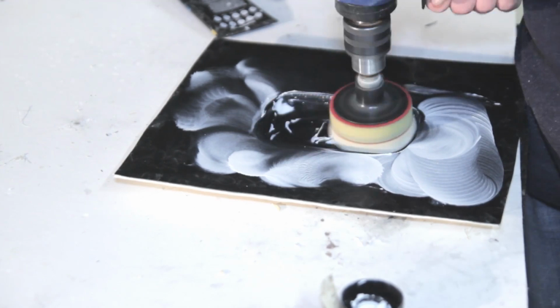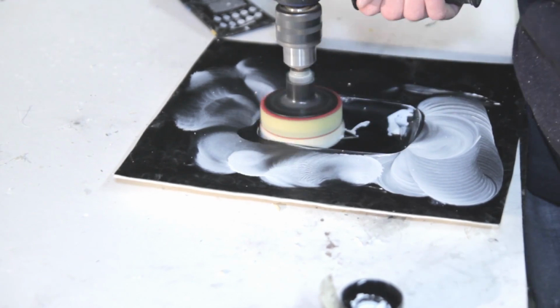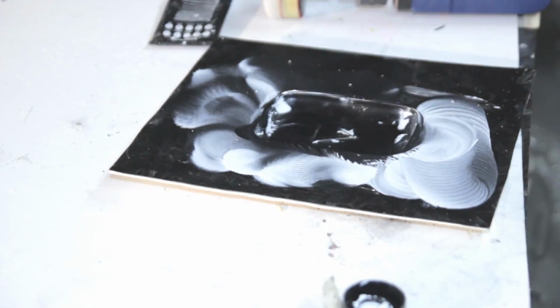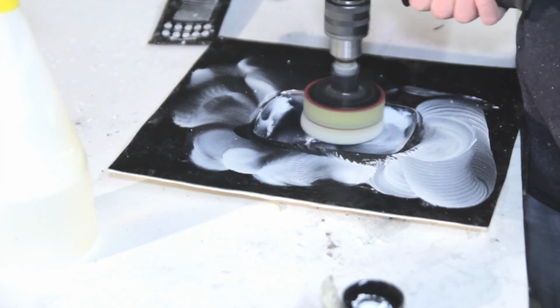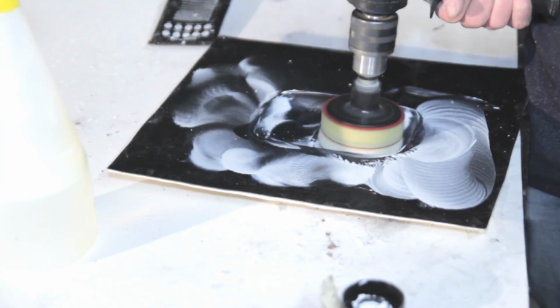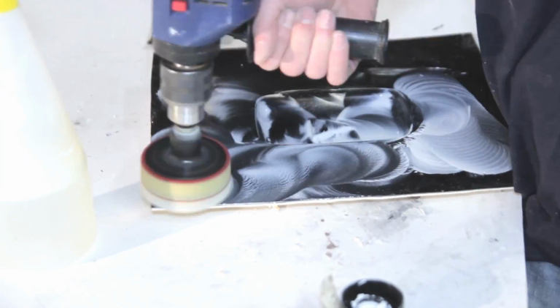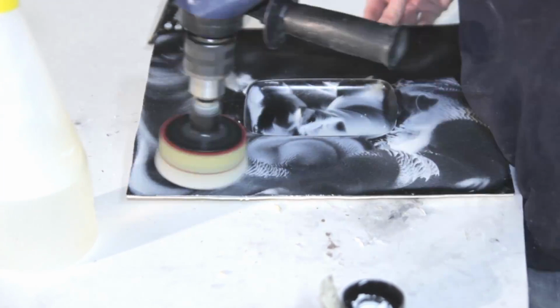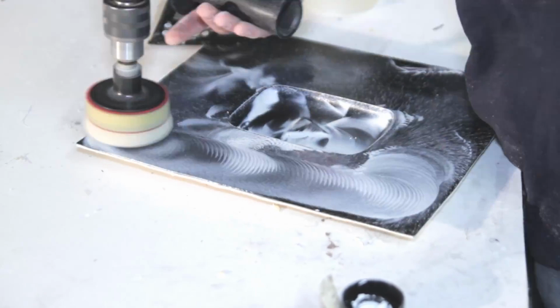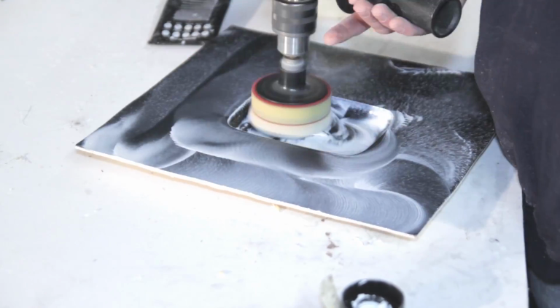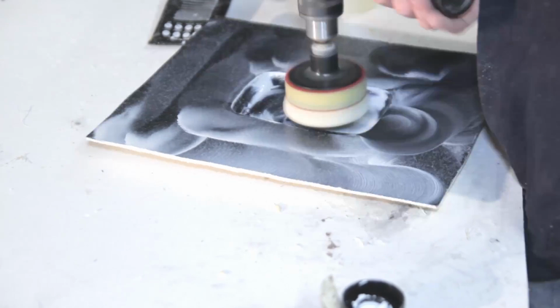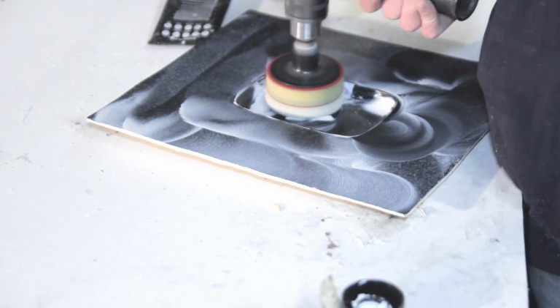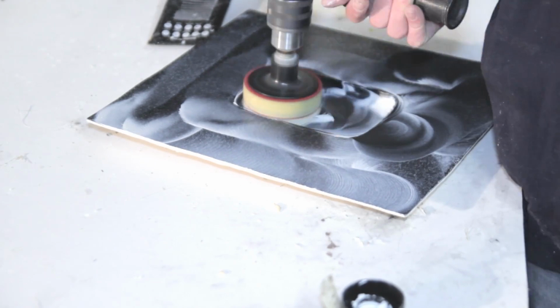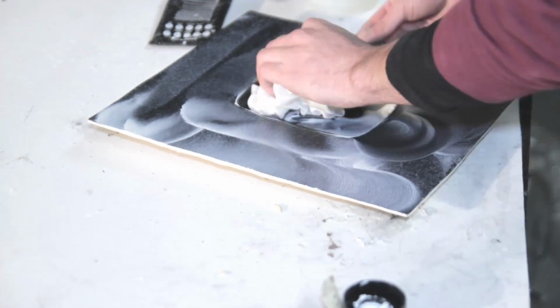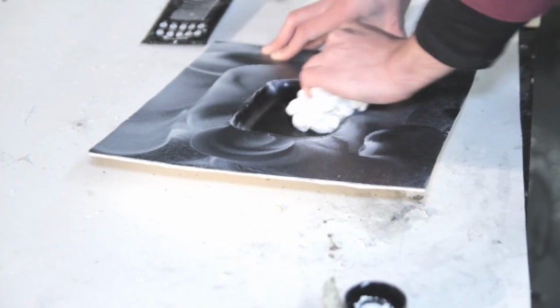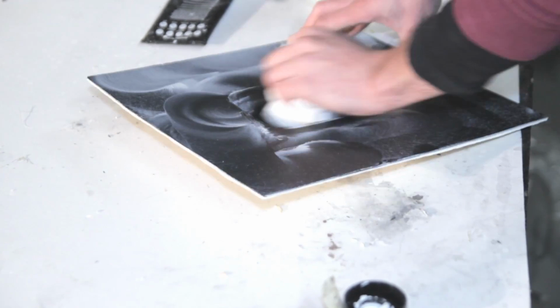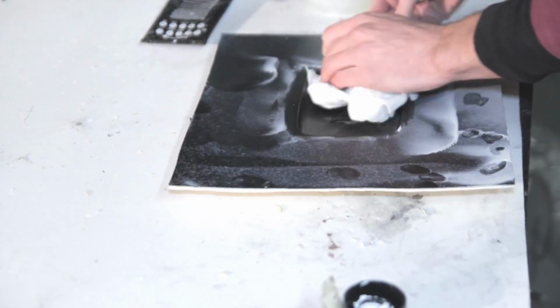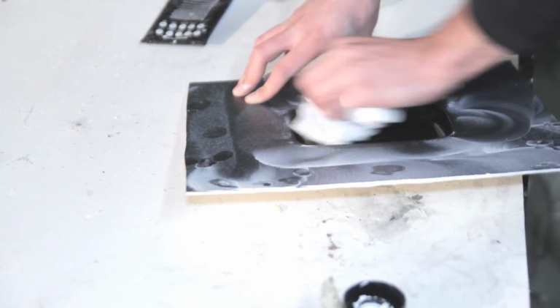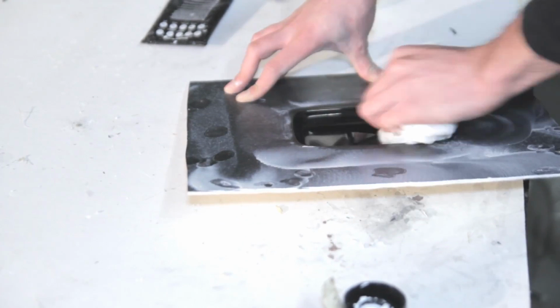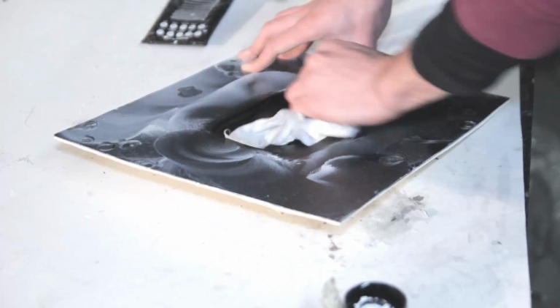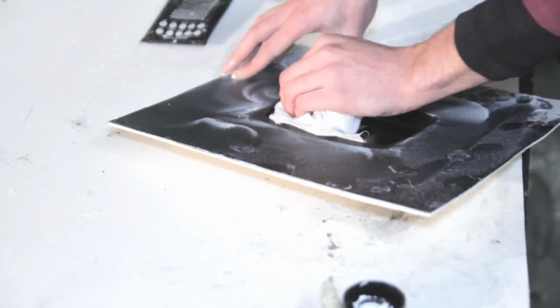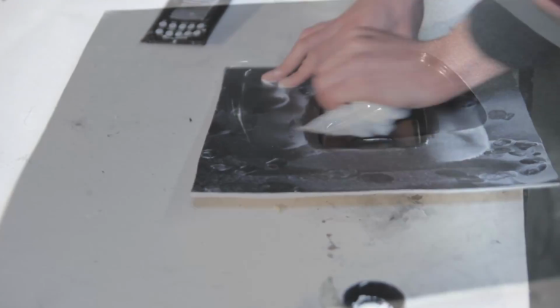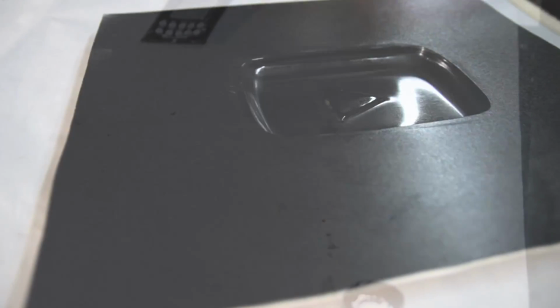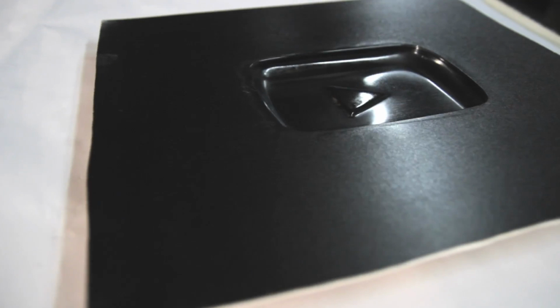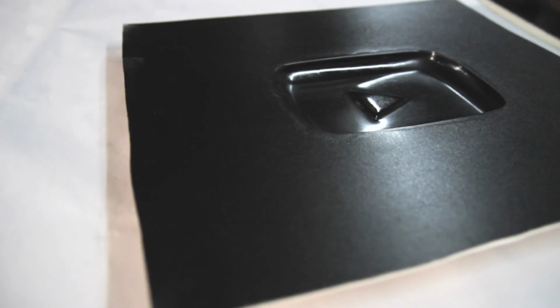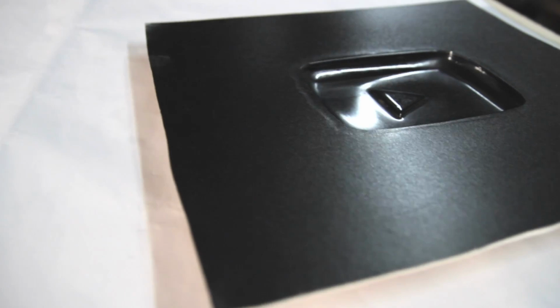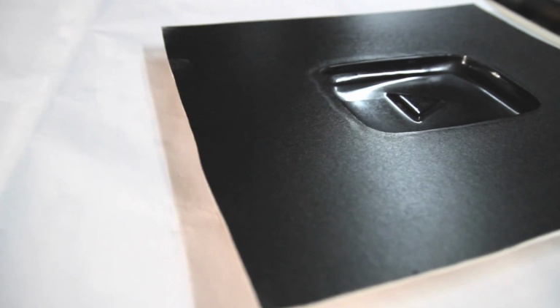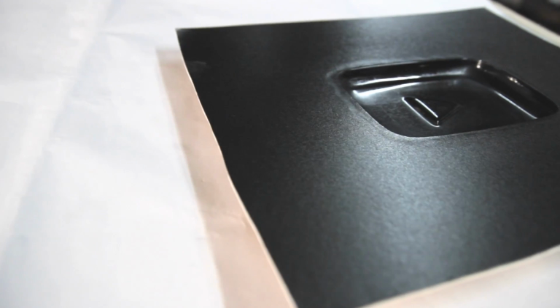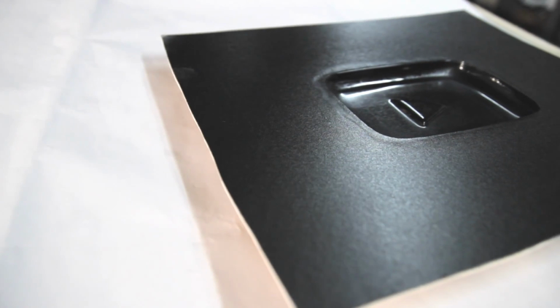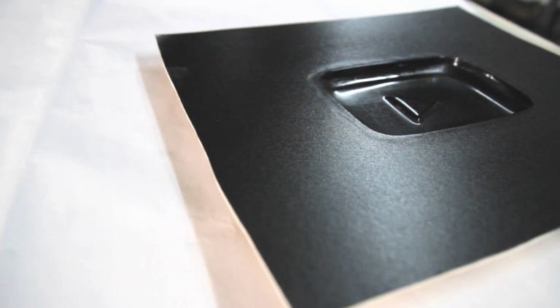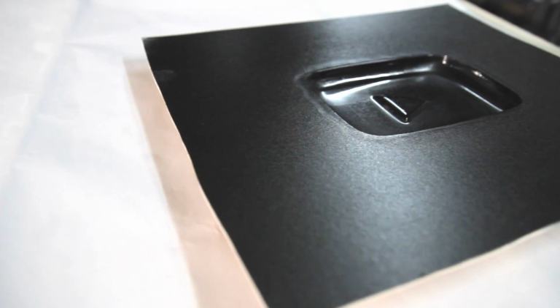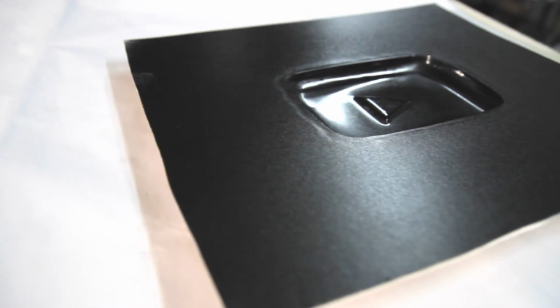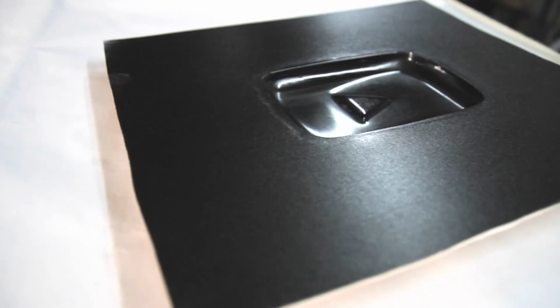After polishing — and I'm always honest in my videos — this surface is not perfect, but it's good enough for a few pulls I will get out of this mold. You can see some minor little dents.